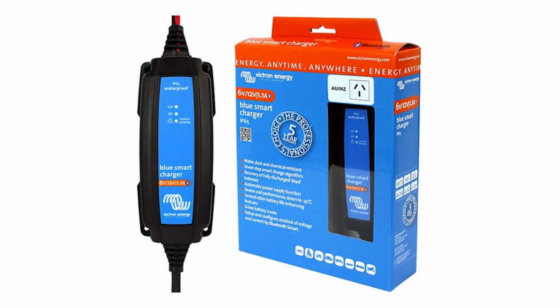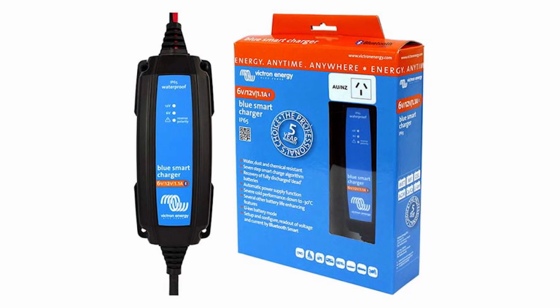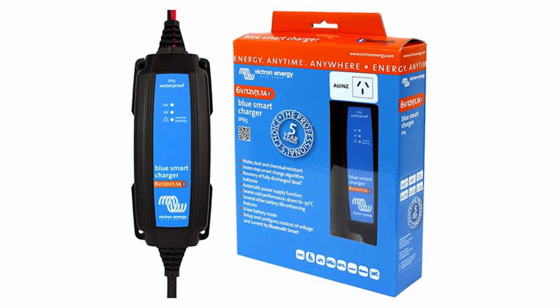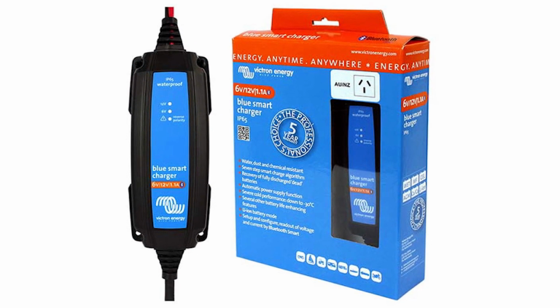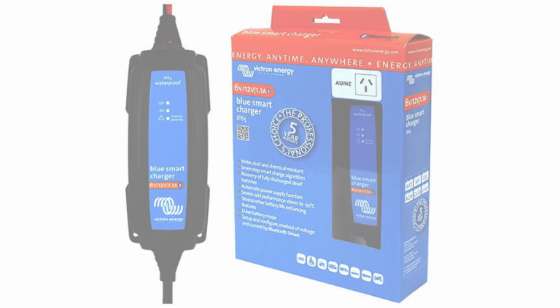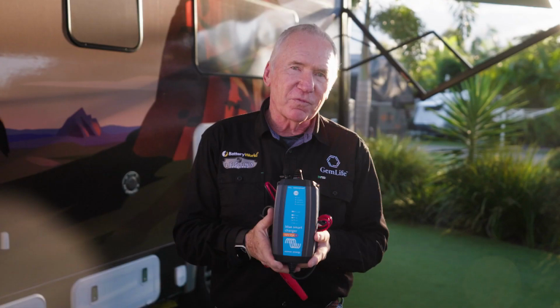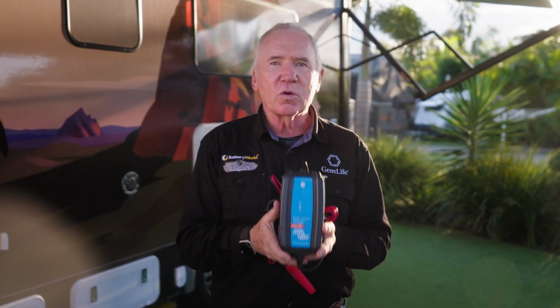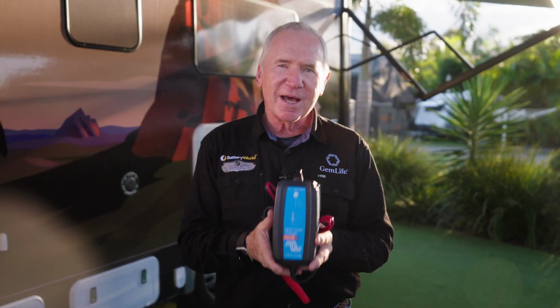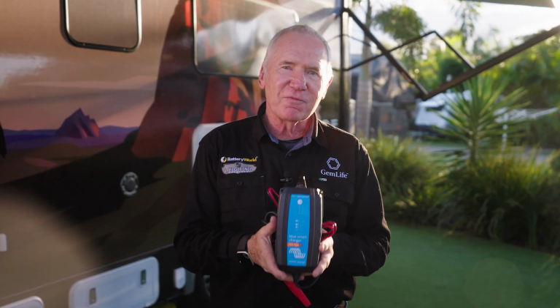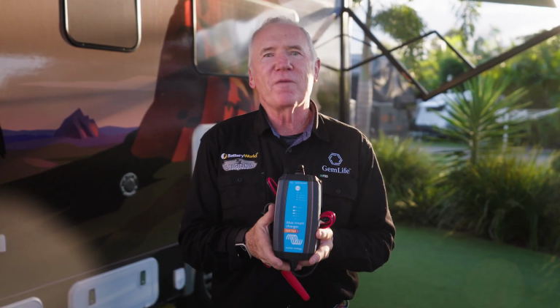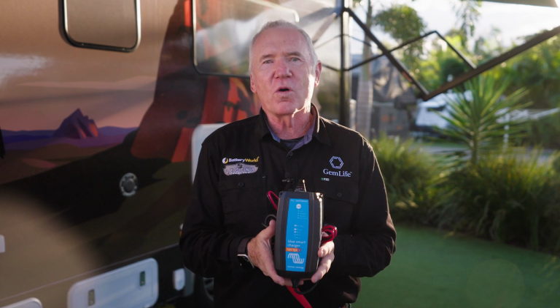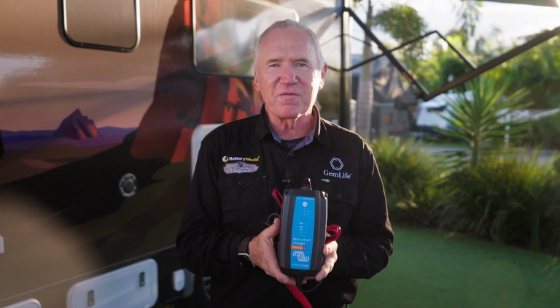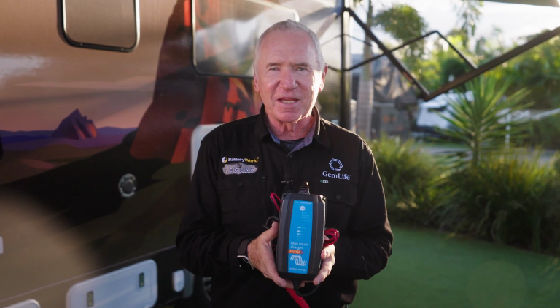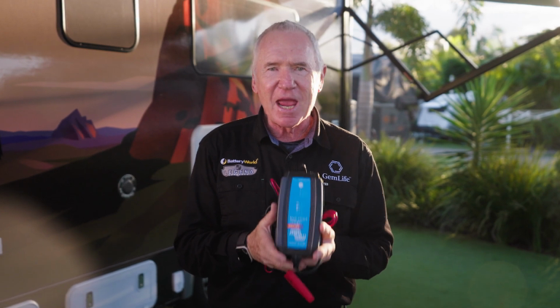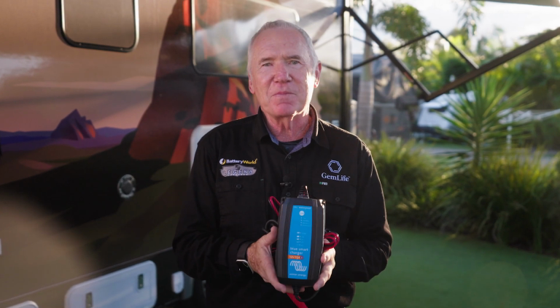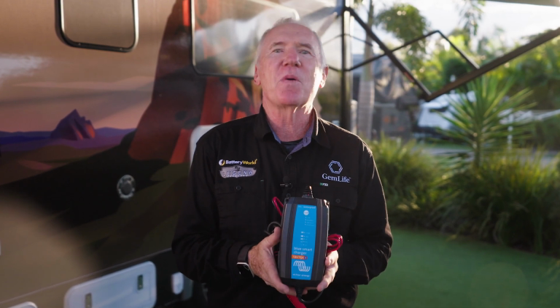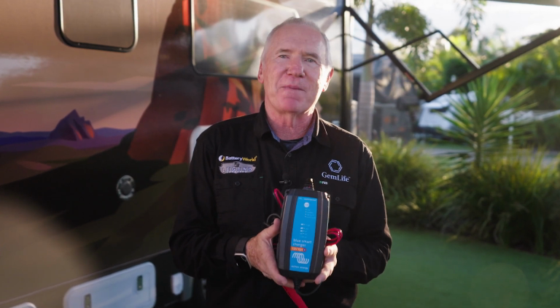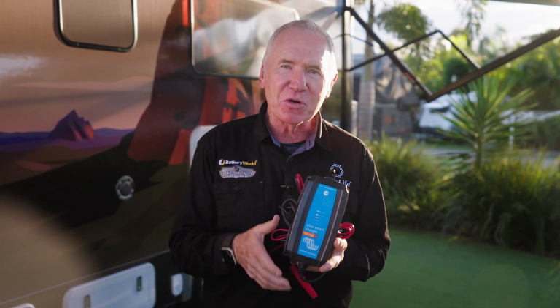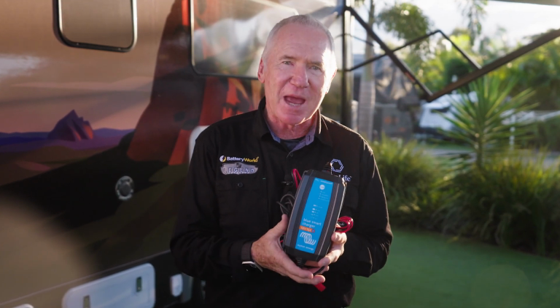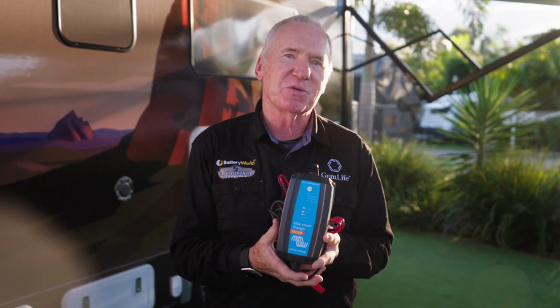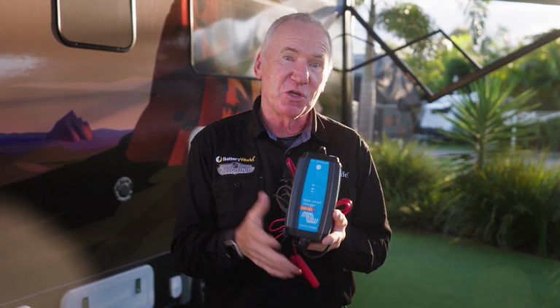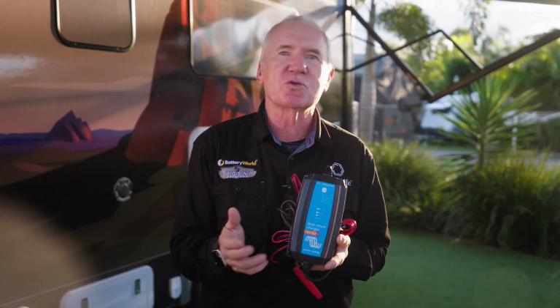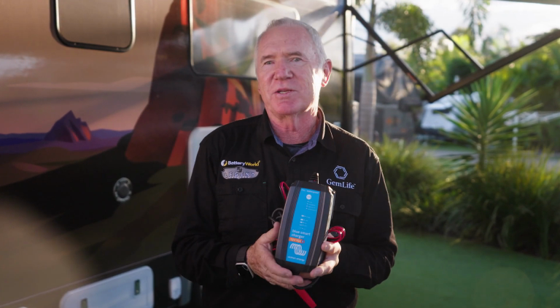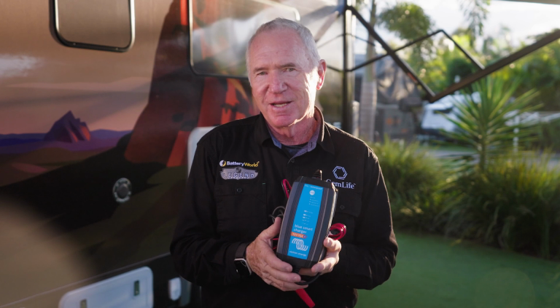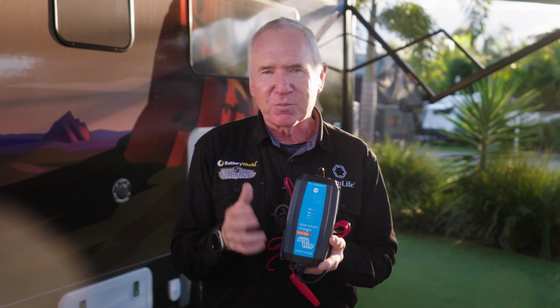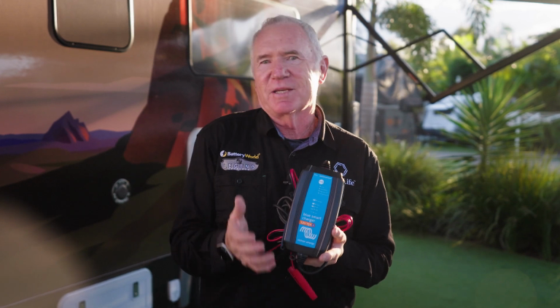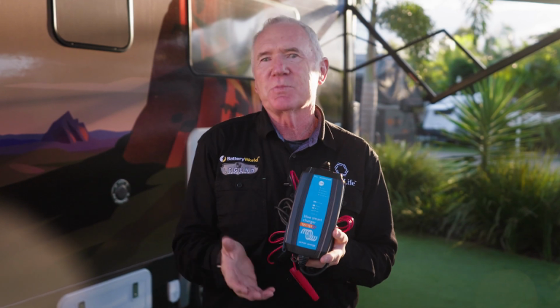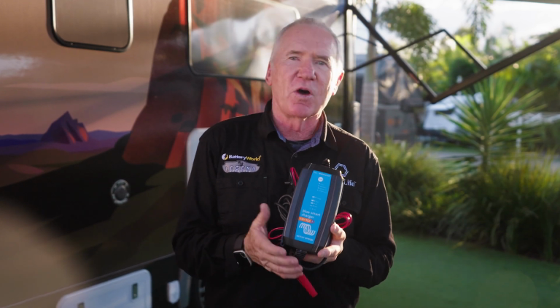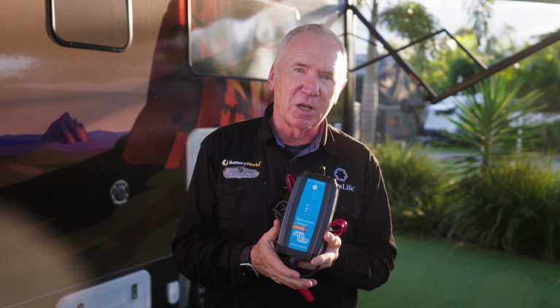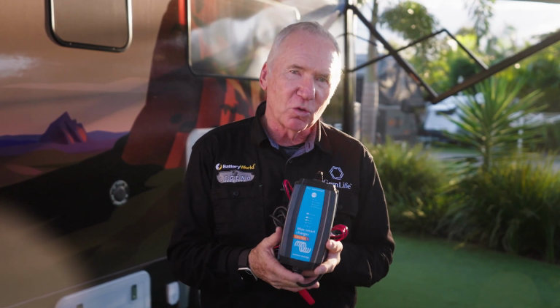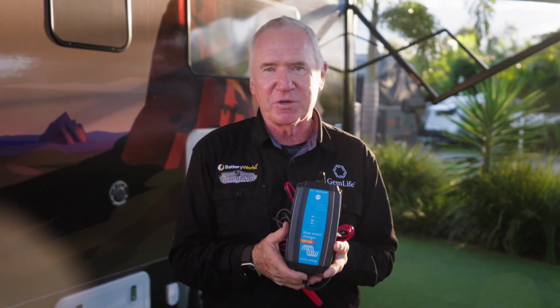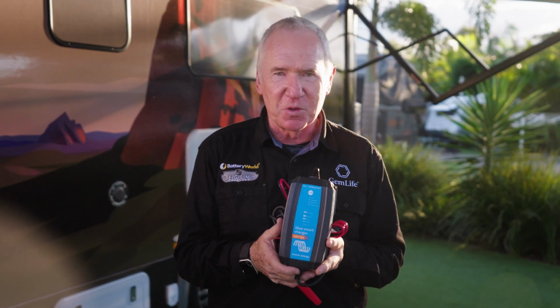Battery World are the one-stop shop for all your car, 4x4, caravanning, camping, motorbike and boating batteries, with a huge range of products and expert advice from your local battery expert.